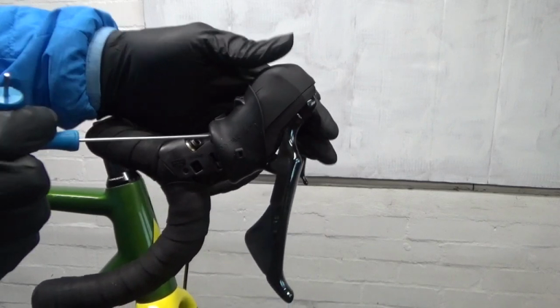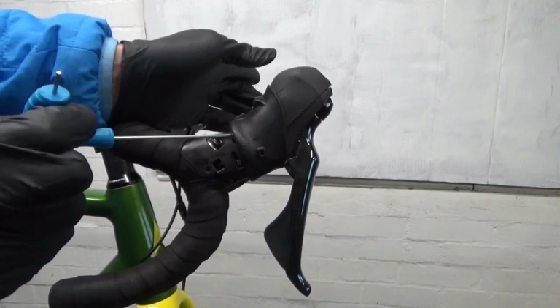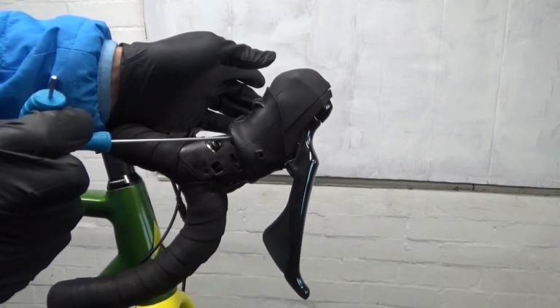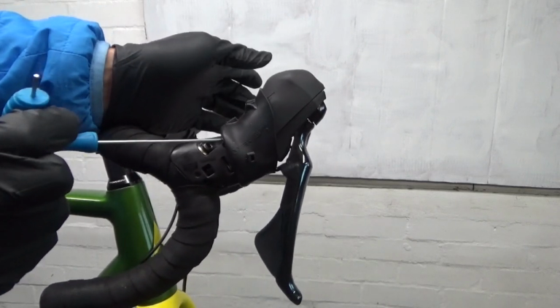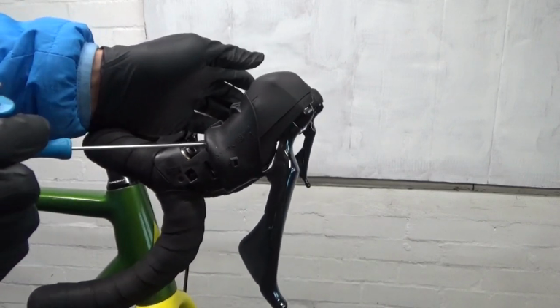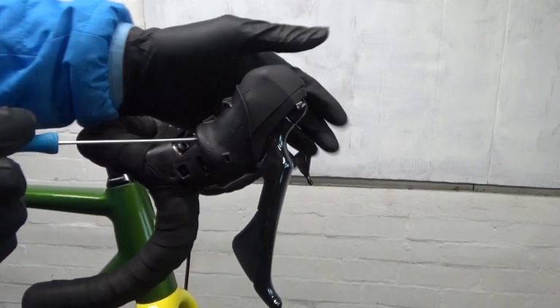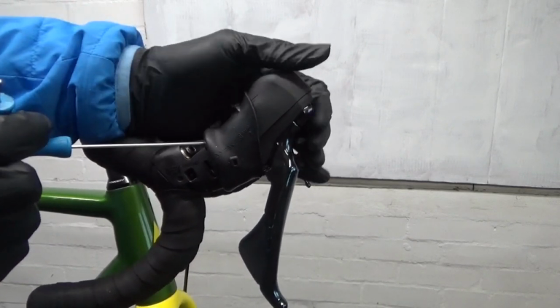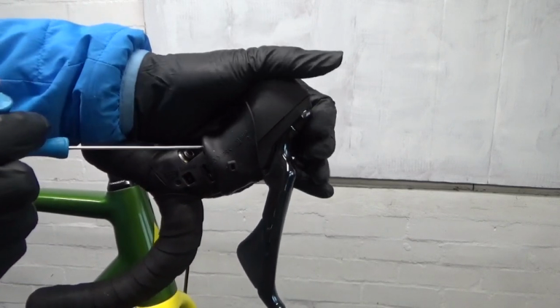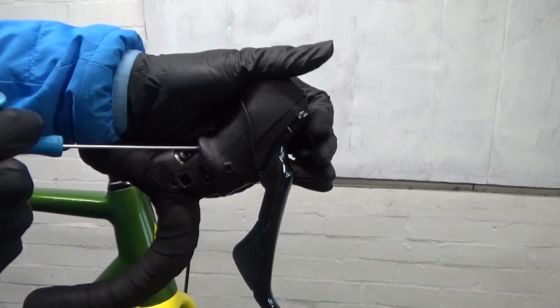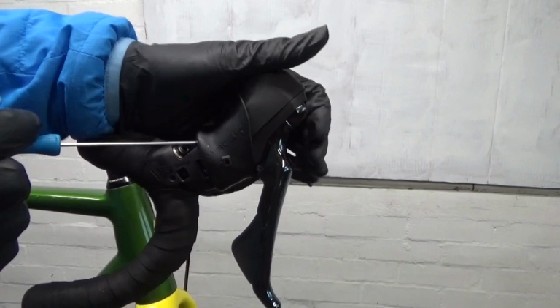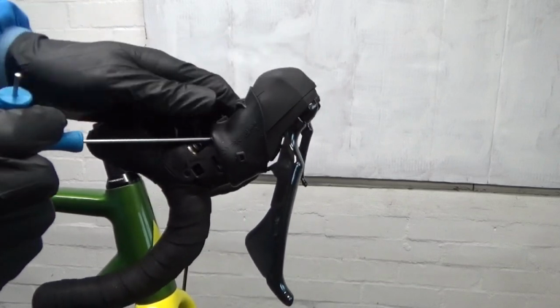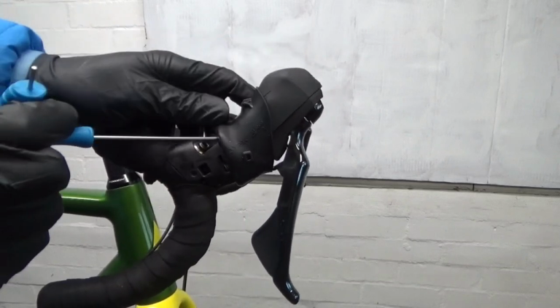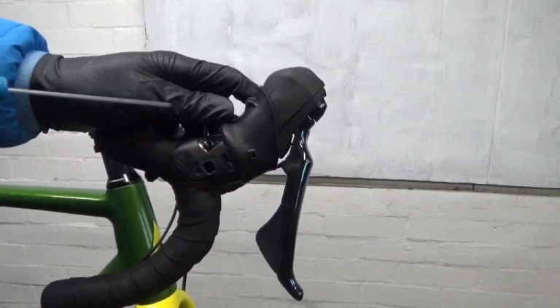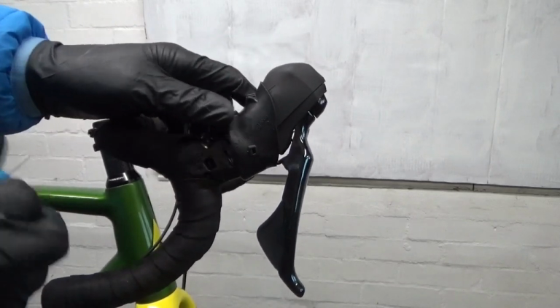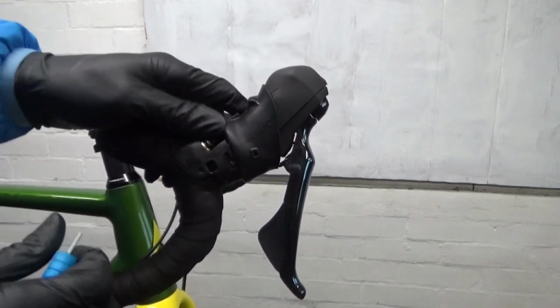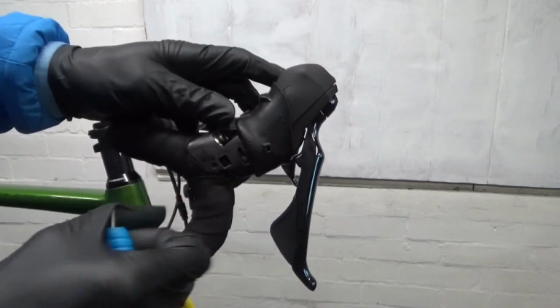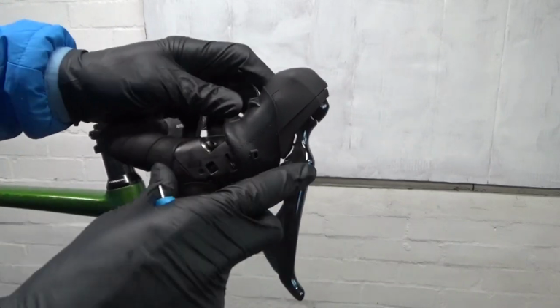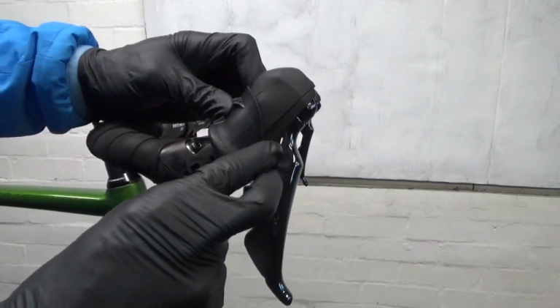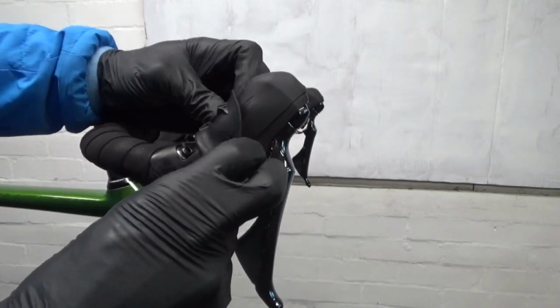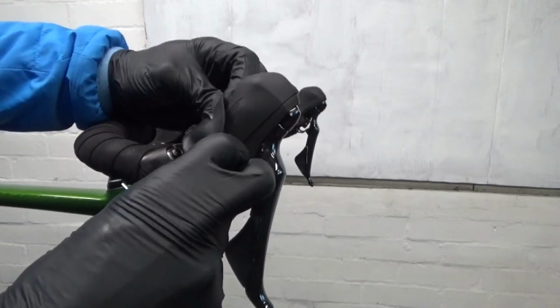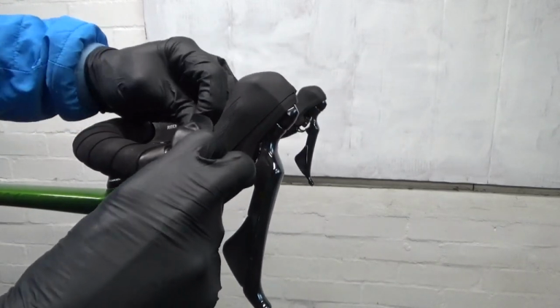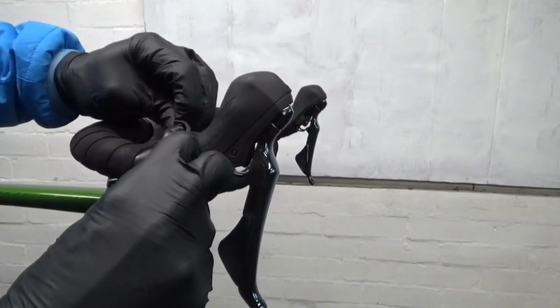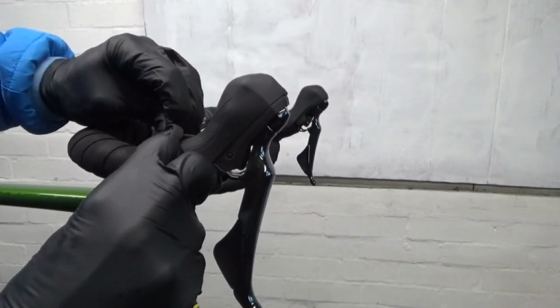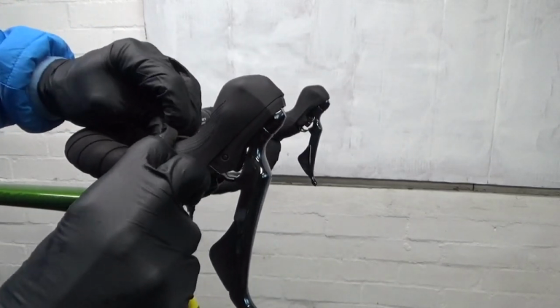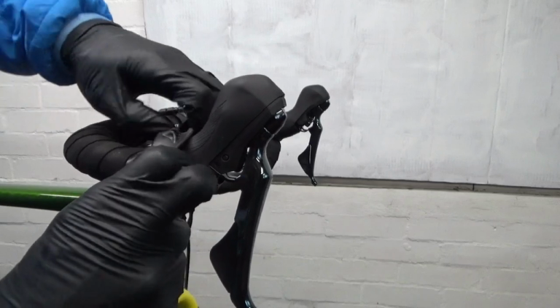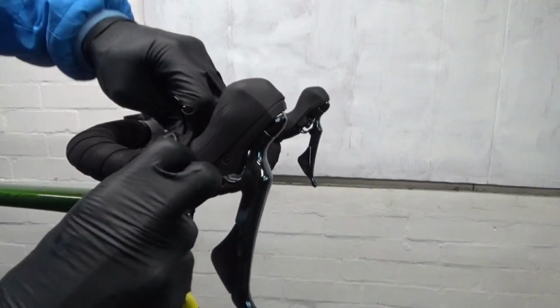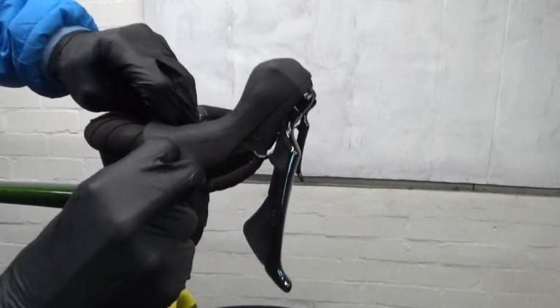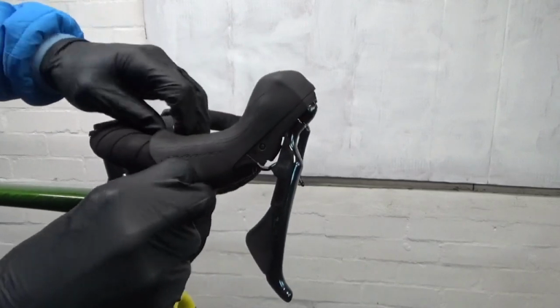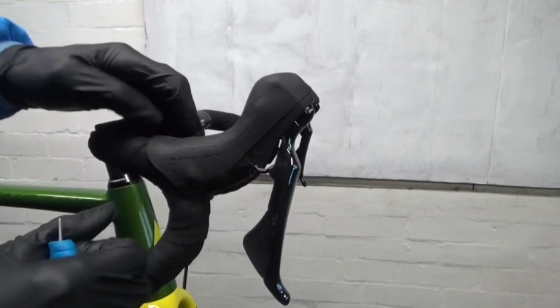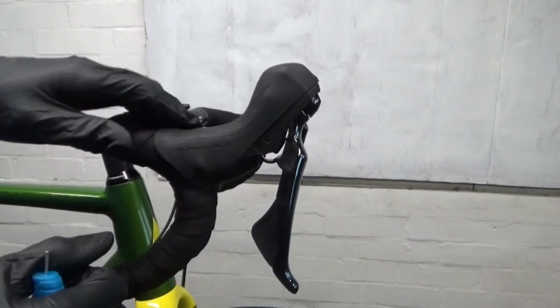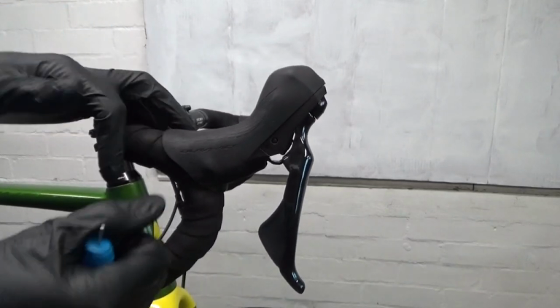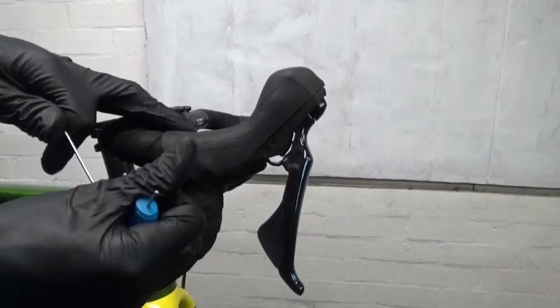The same applies to the other side as well - you can do that too. So that's just got rid of a load of movement.